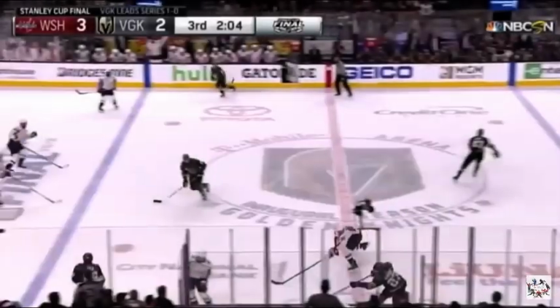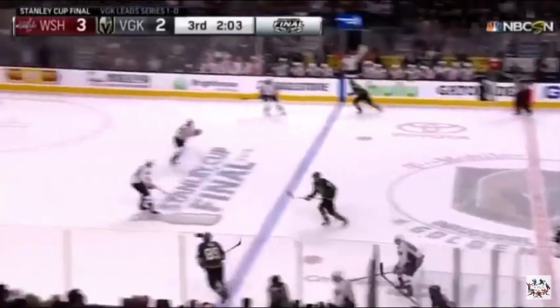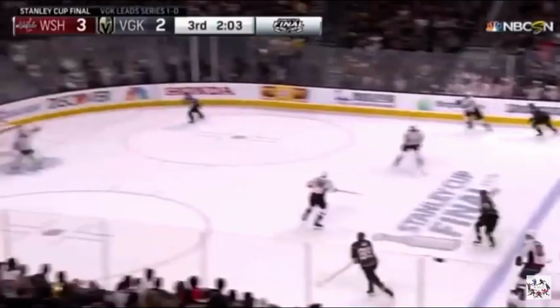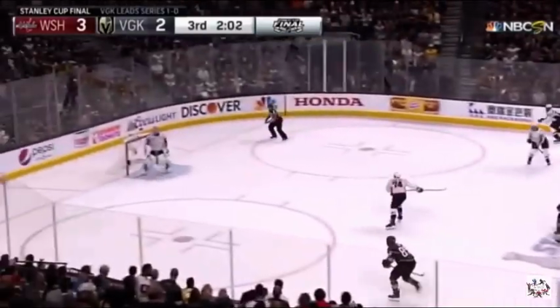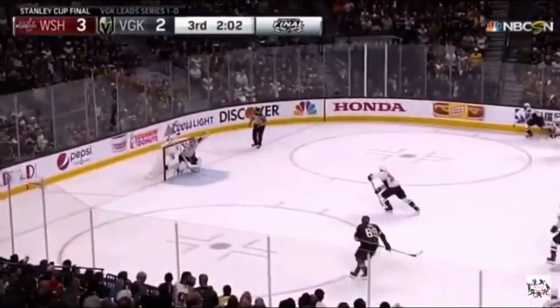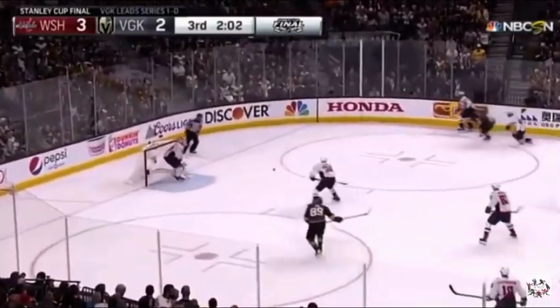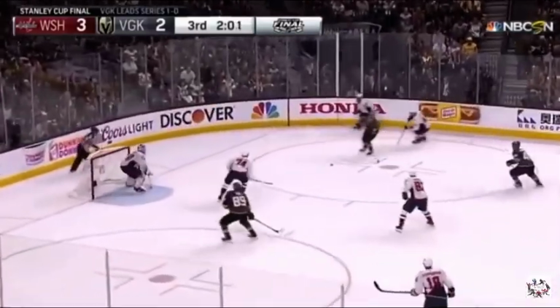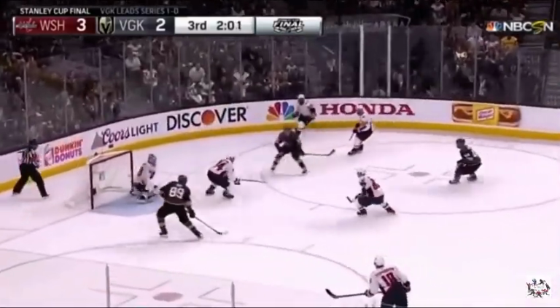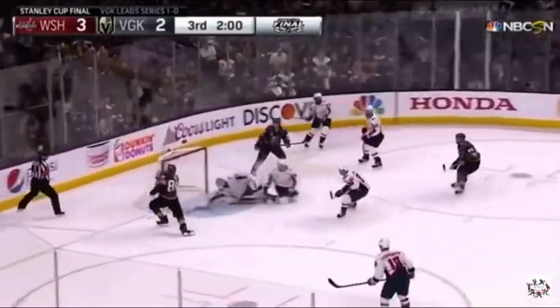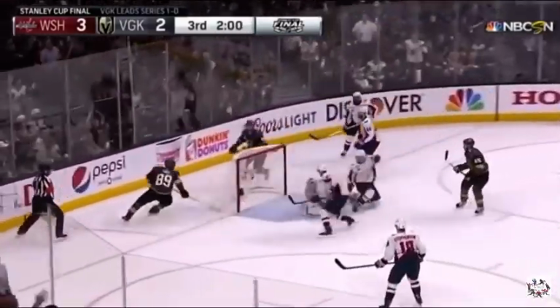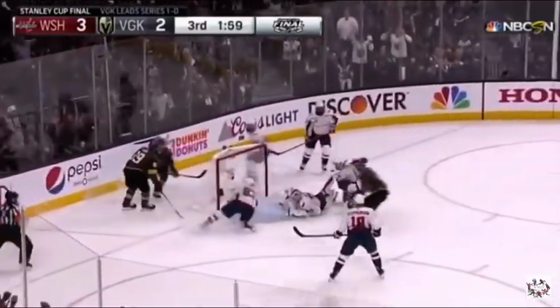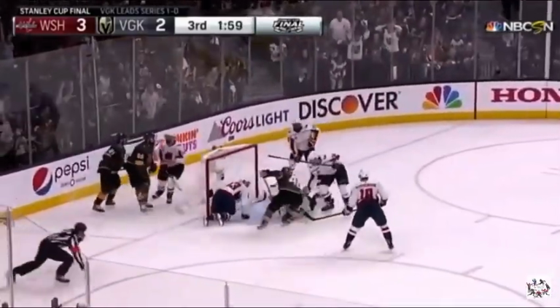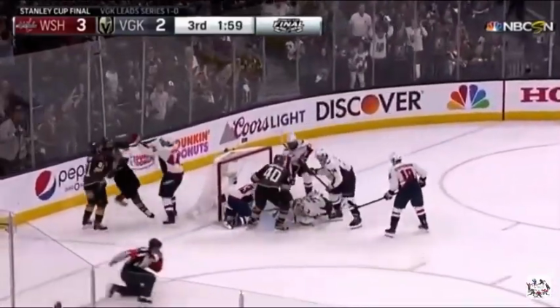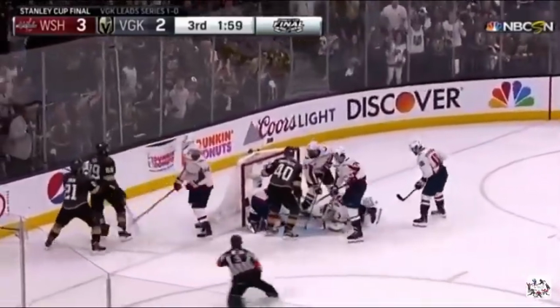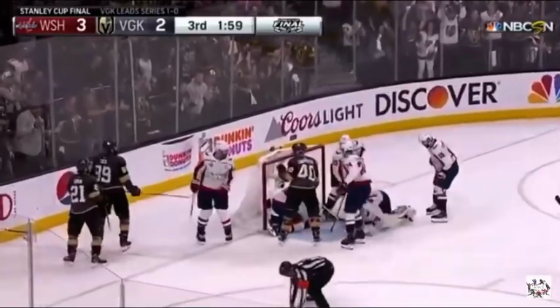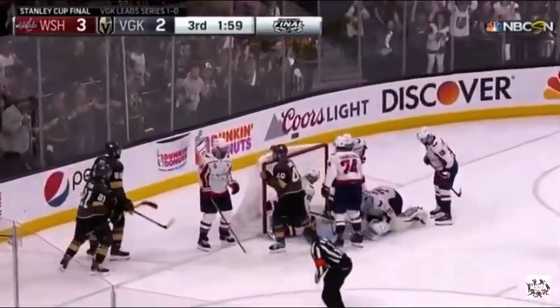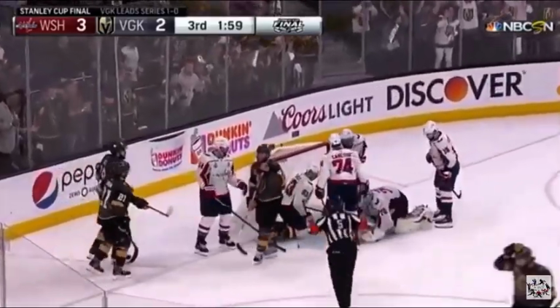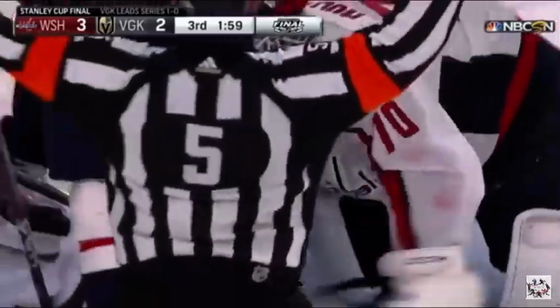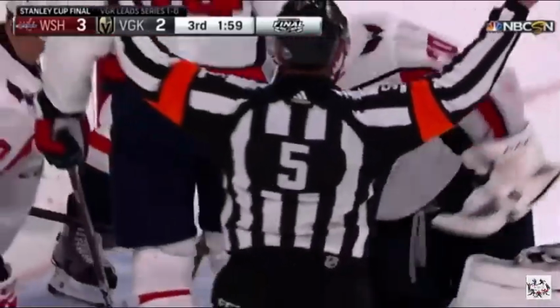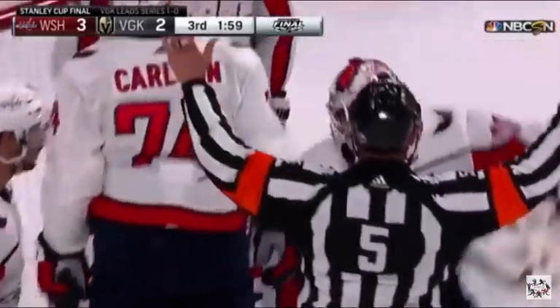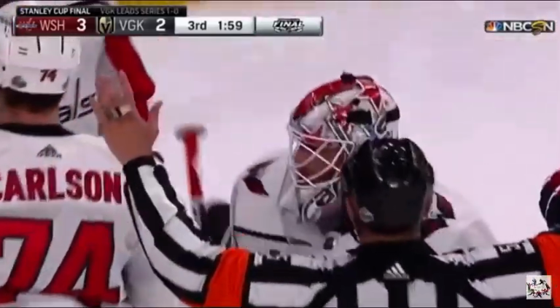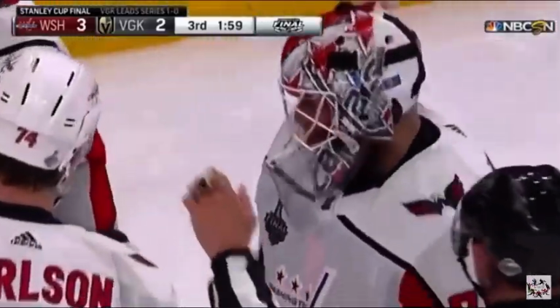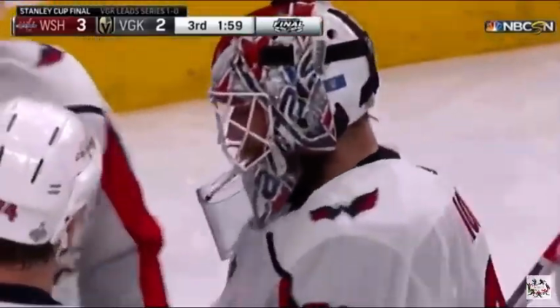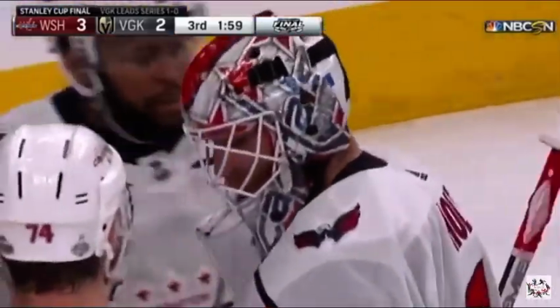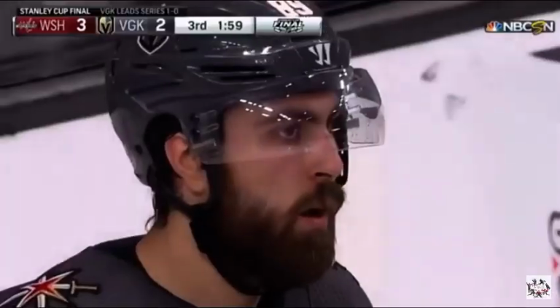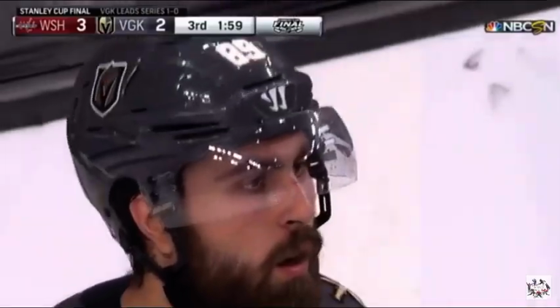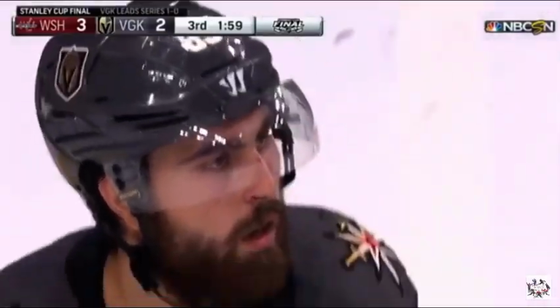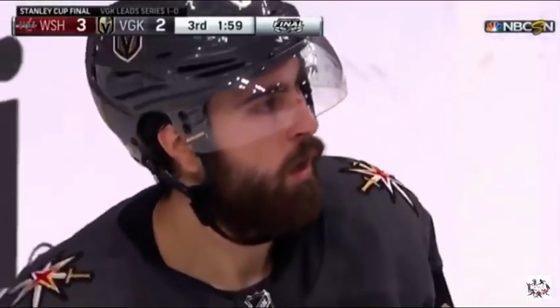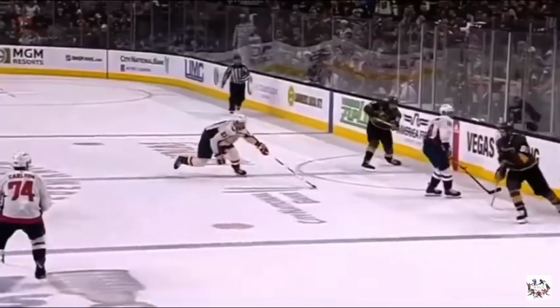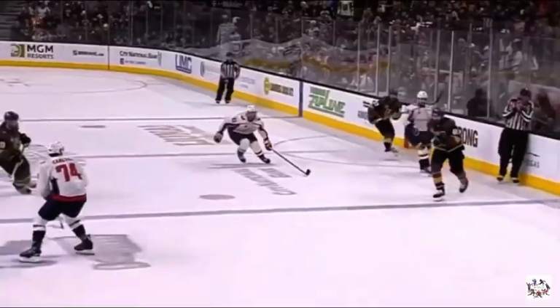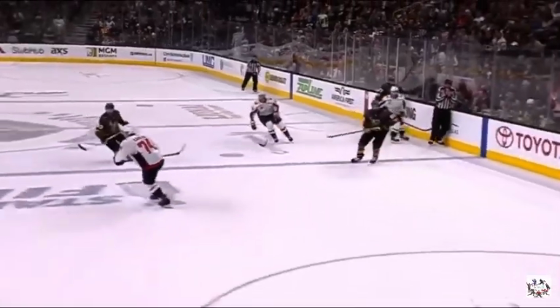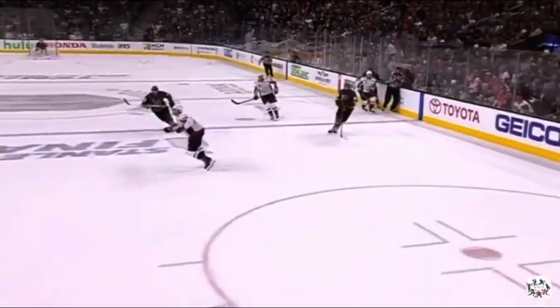The edge of the crease, and now the hash marks, and still back in. It's in close! Oh, and it didn't go! It was Tuck with a wide-open net! Incredible stop by Braden Holtby.